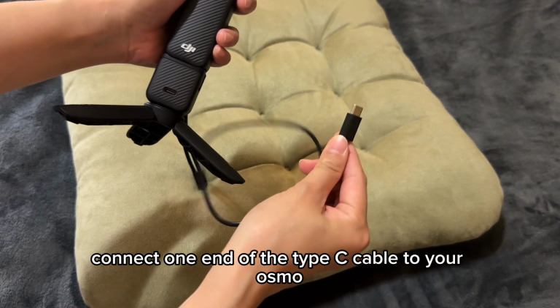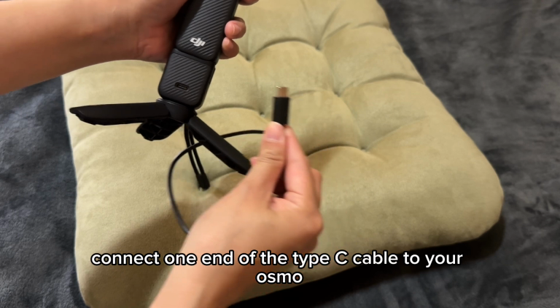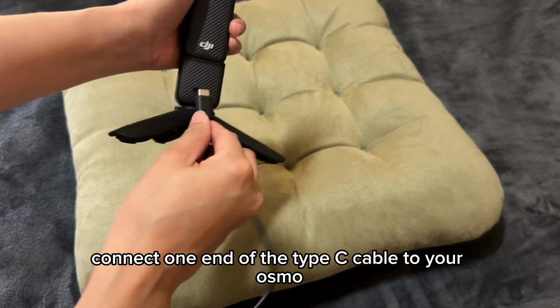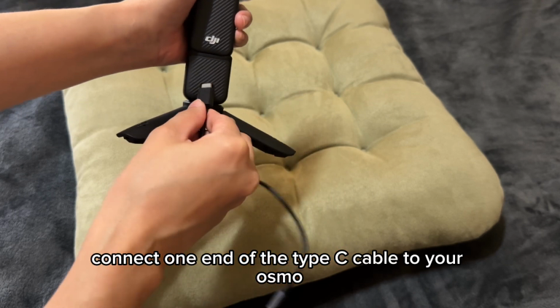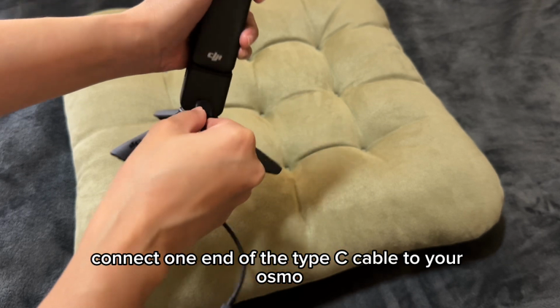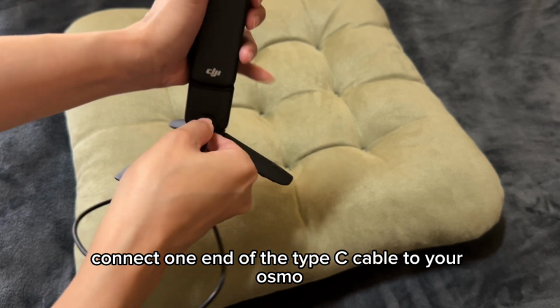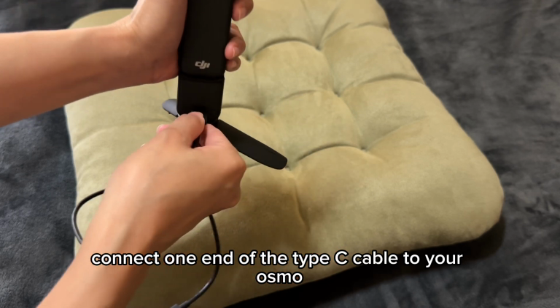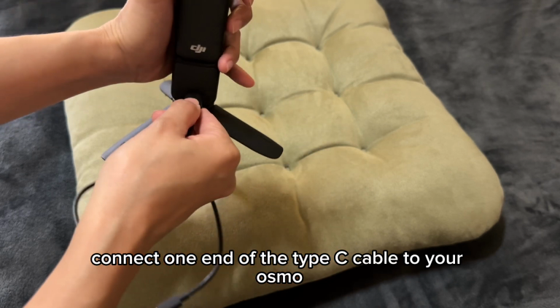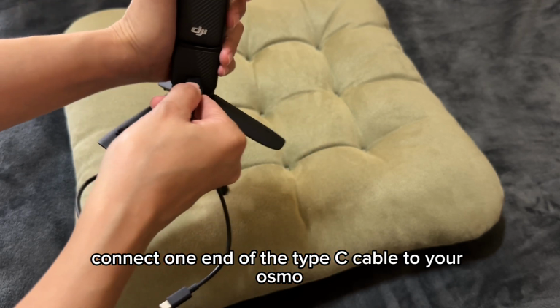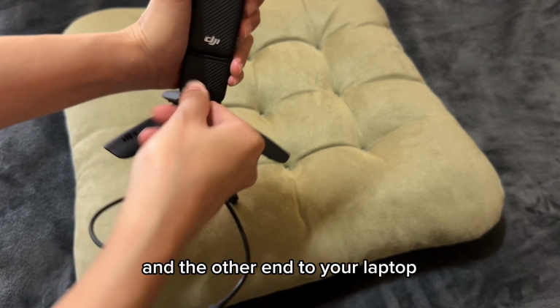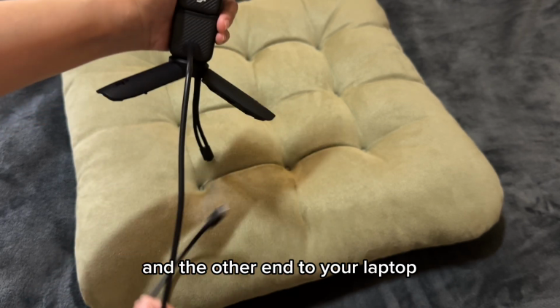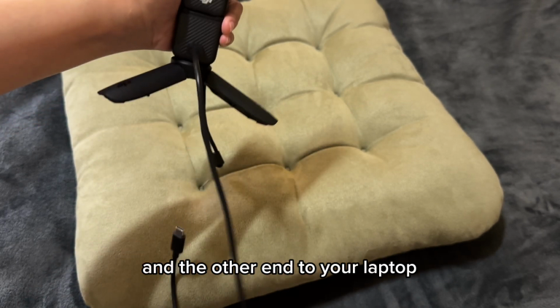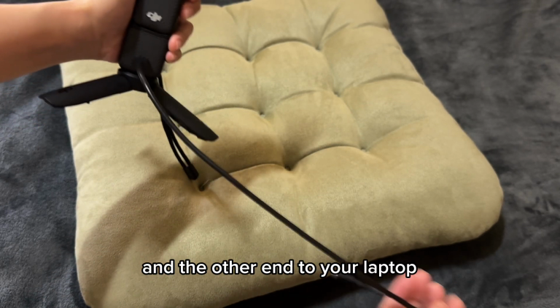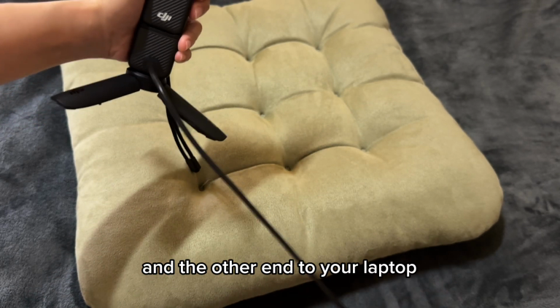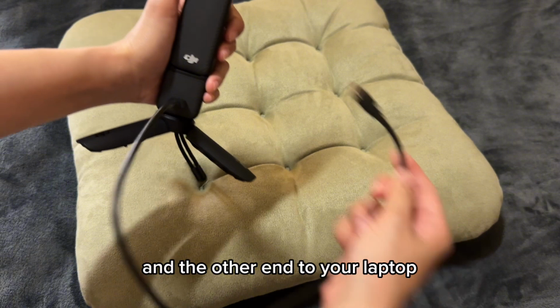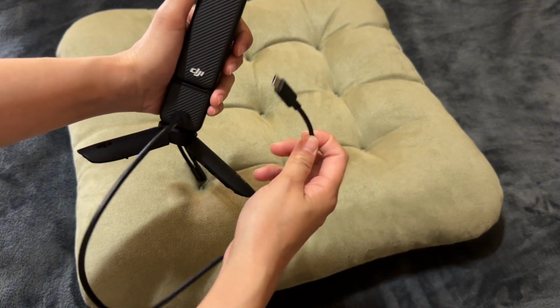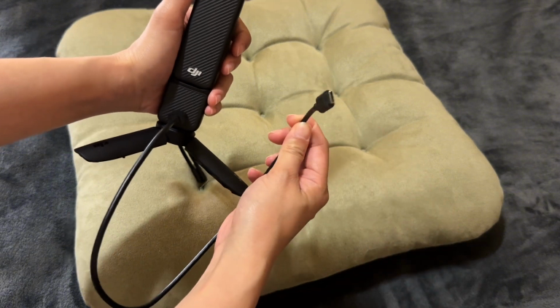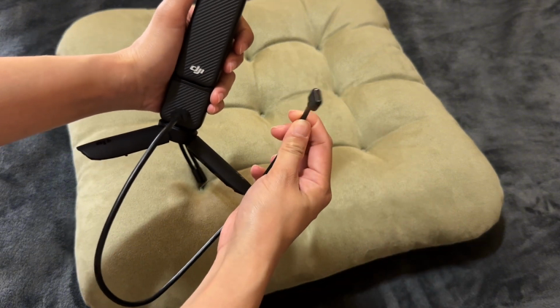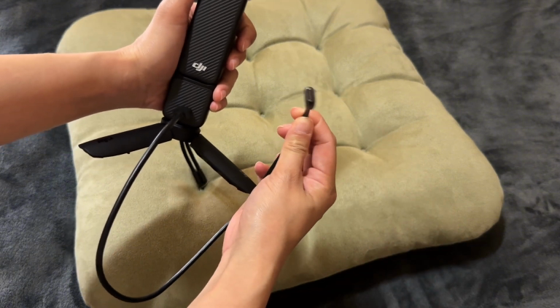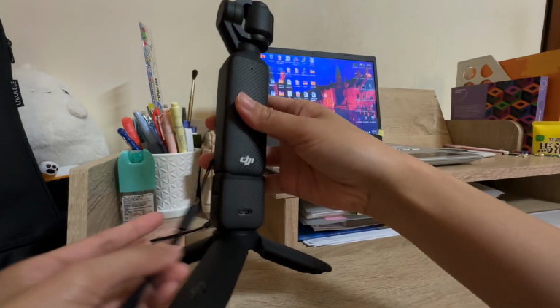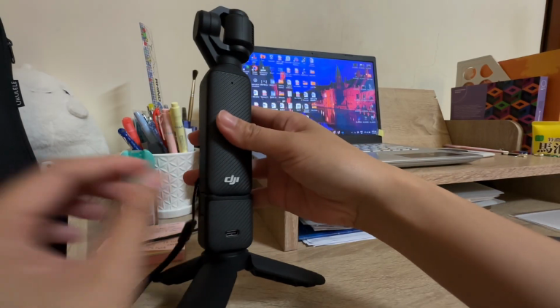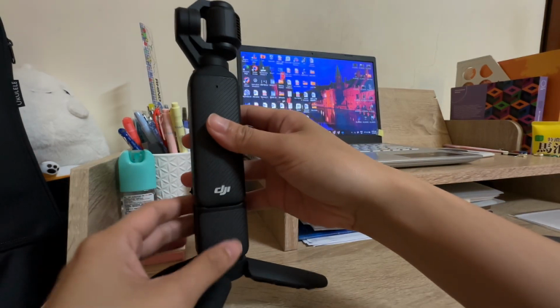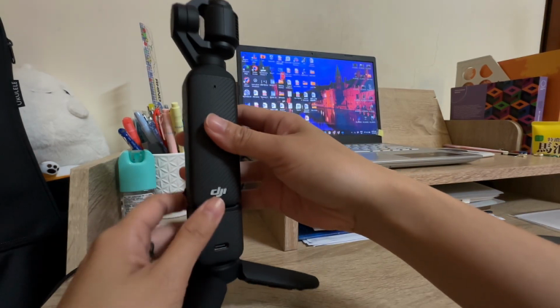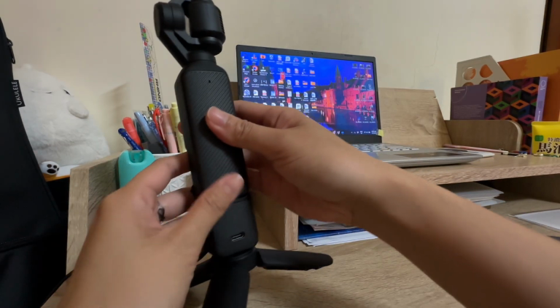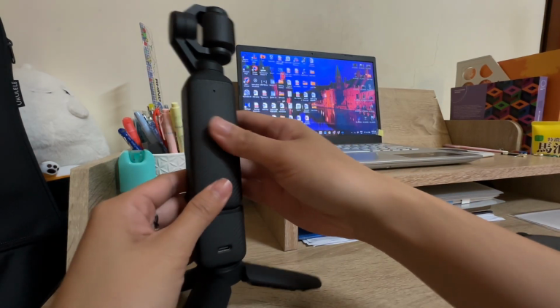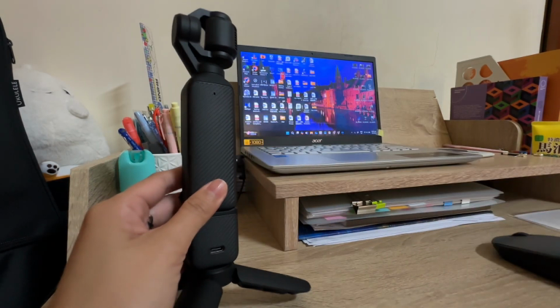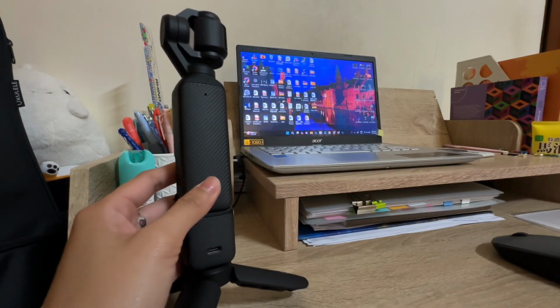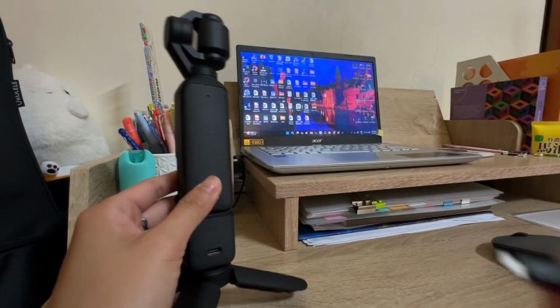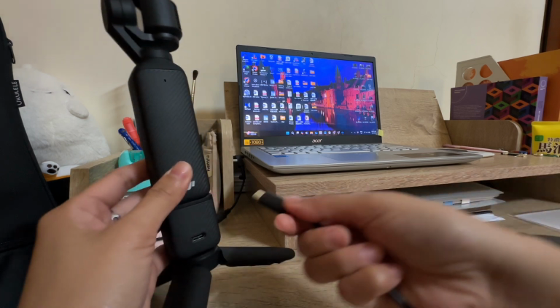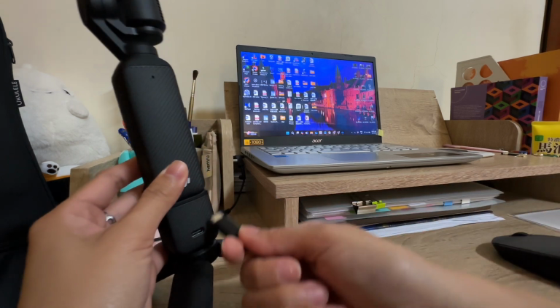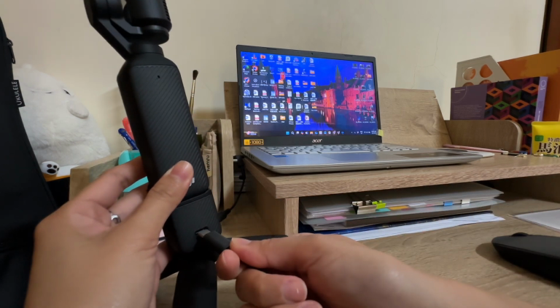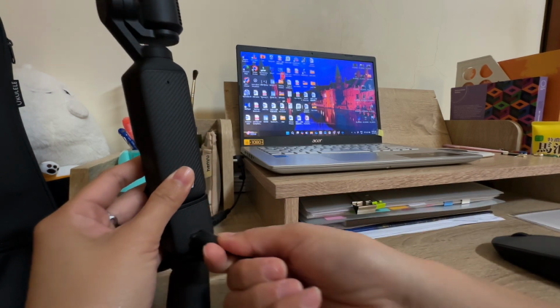Connect one end of the Type-C cable to your Osmo Pocketry and the other end to your laptop.